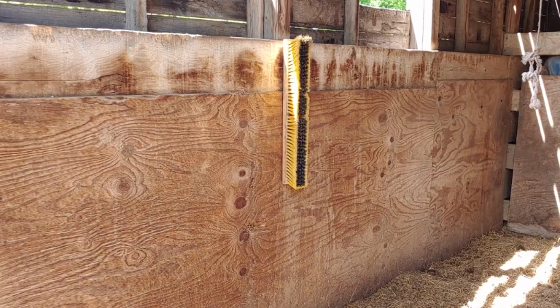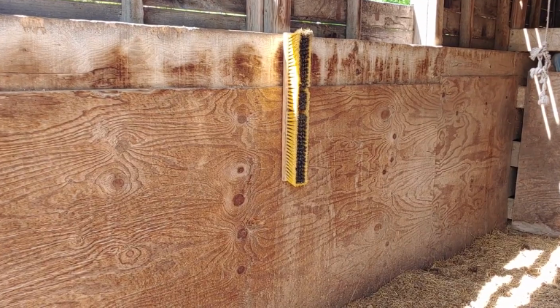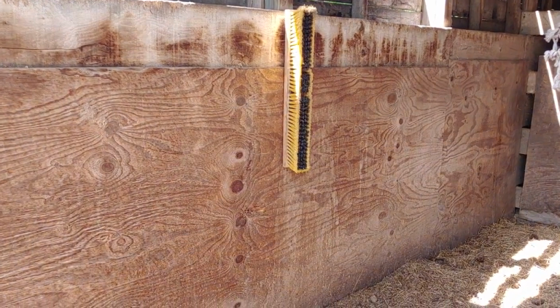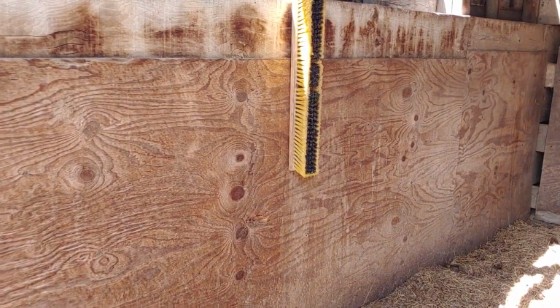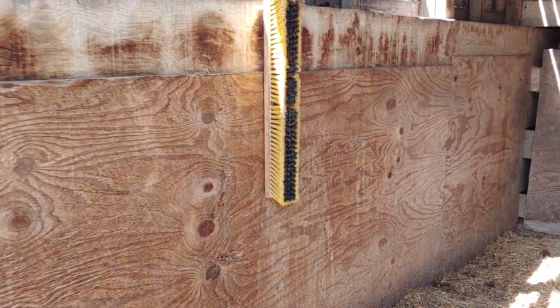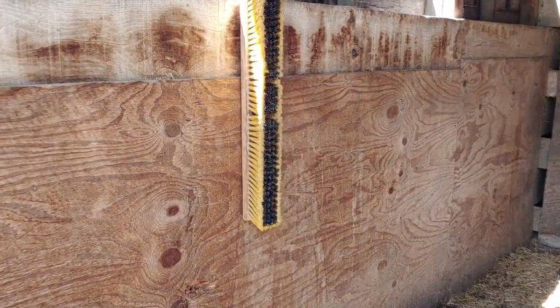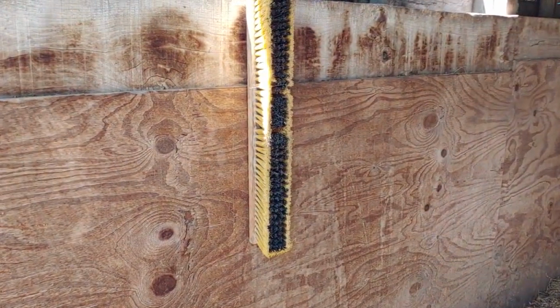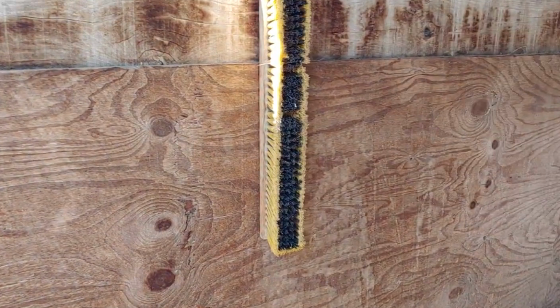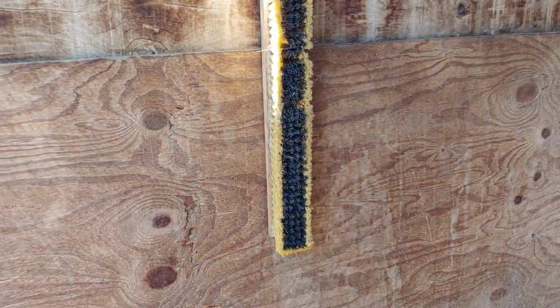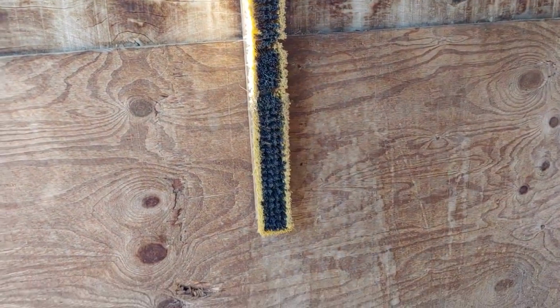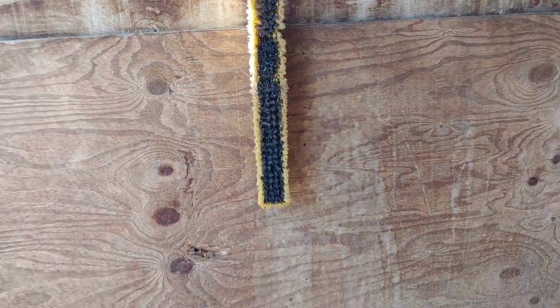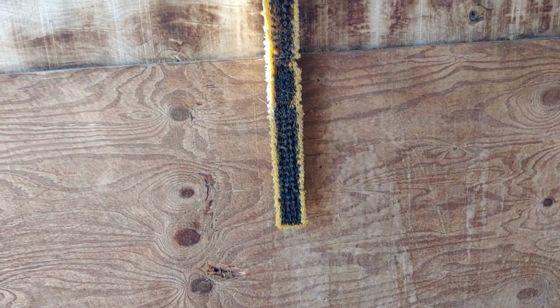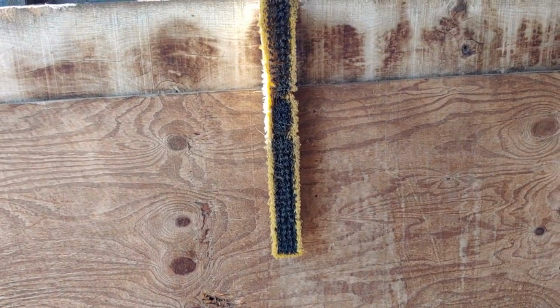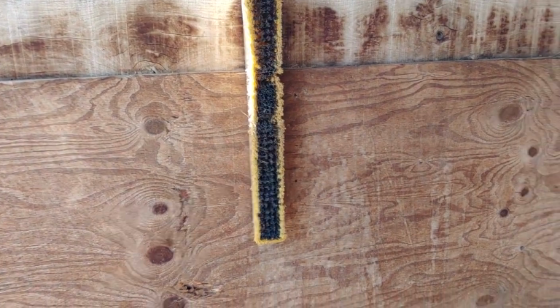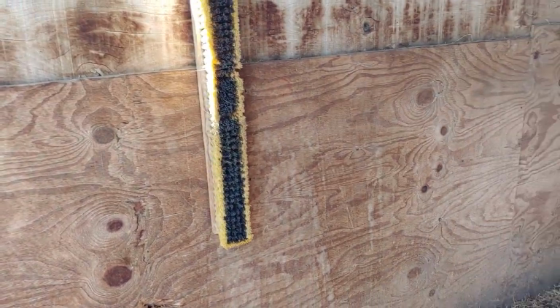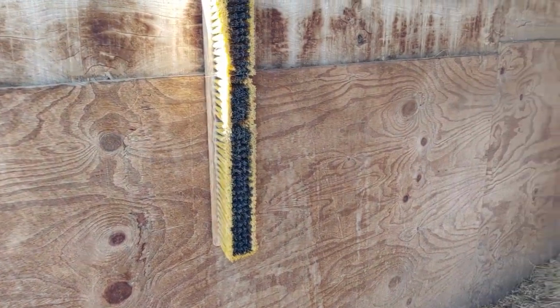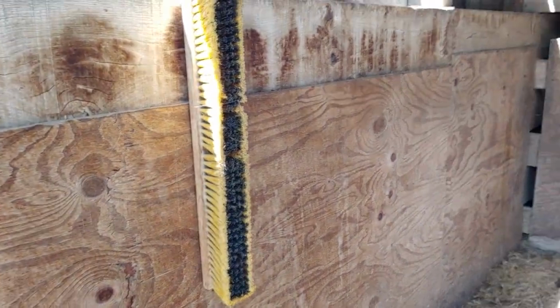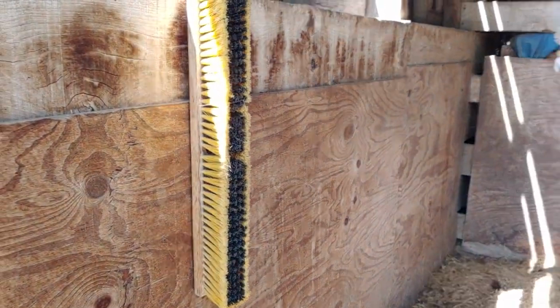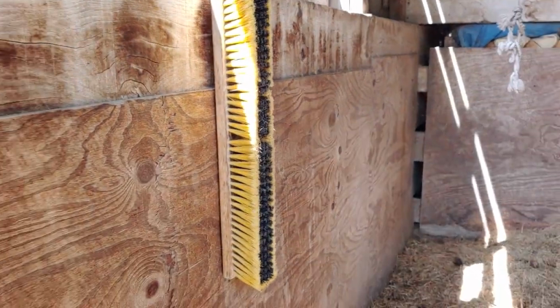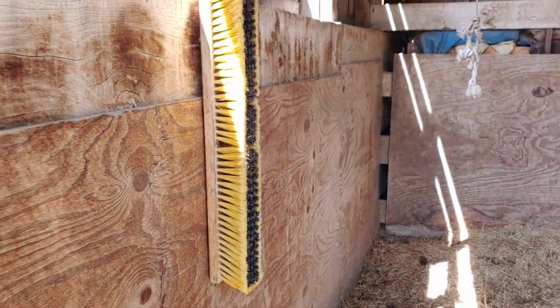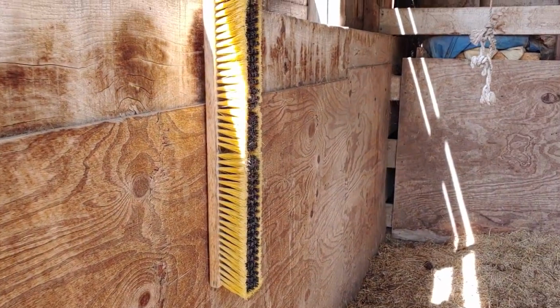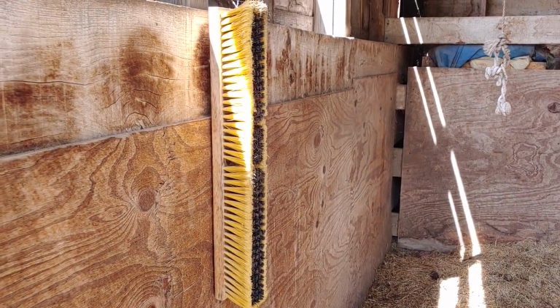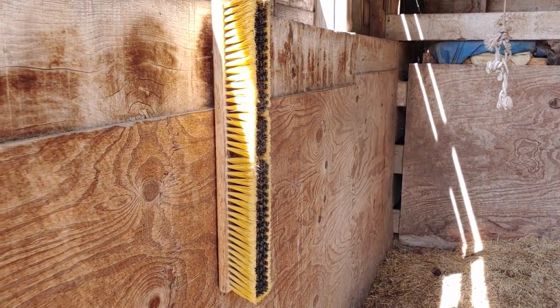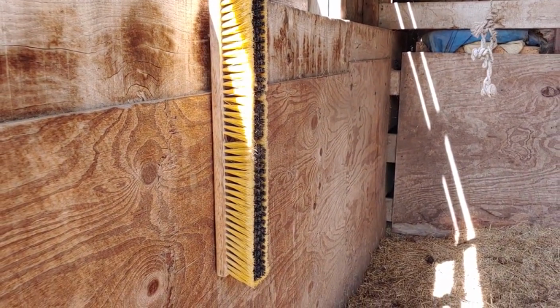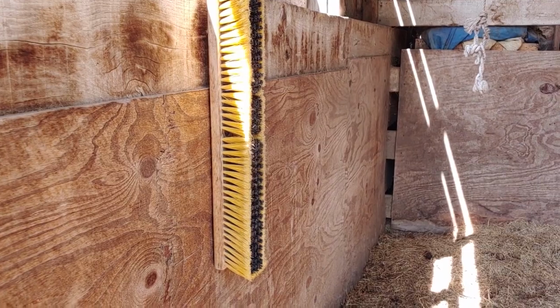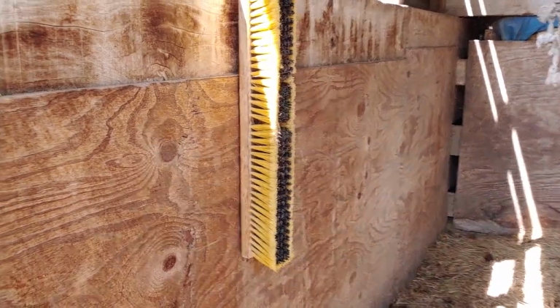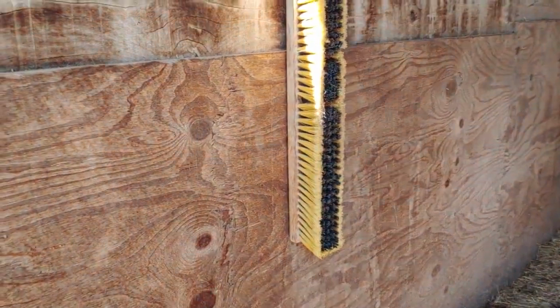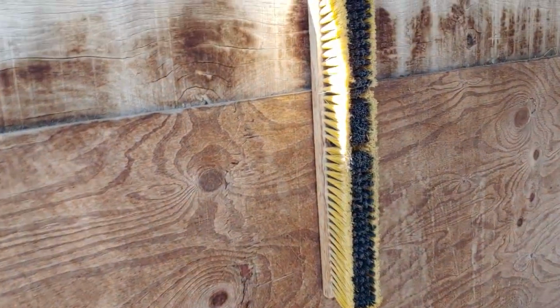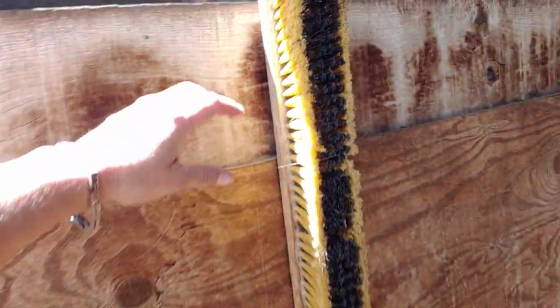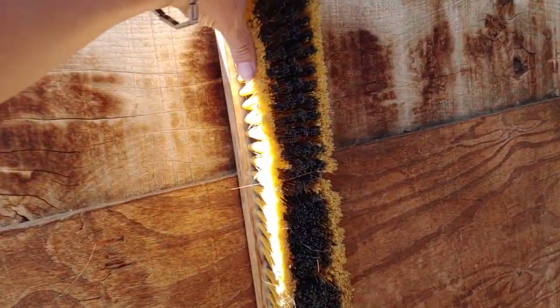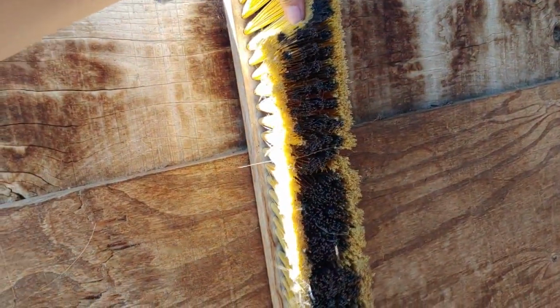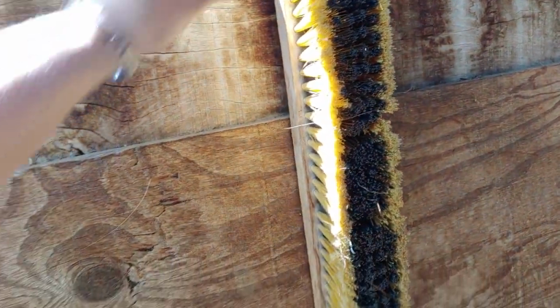Here's another example of one that I've mounted recently inside a stall. It's right at a good height where they can scratch their withers and scratch their backs. This one is indoors and